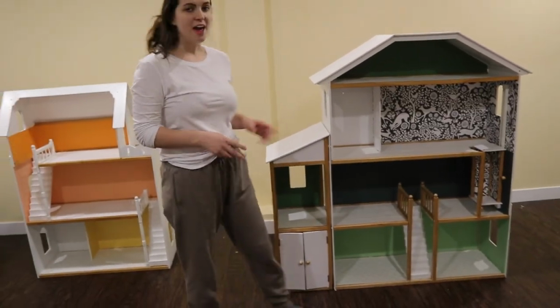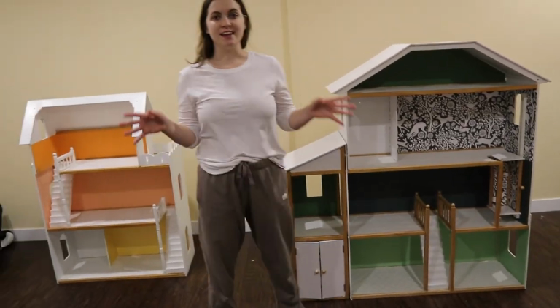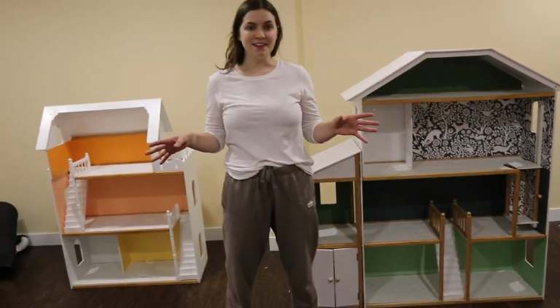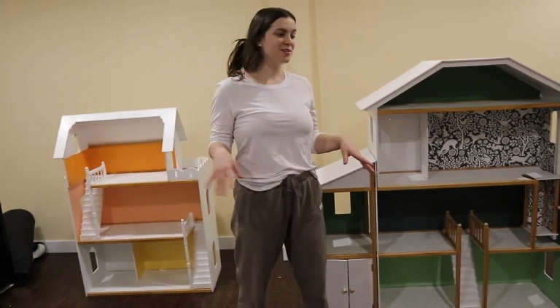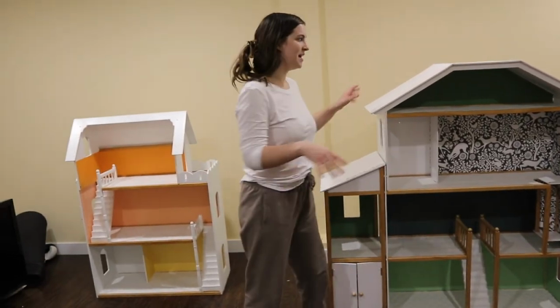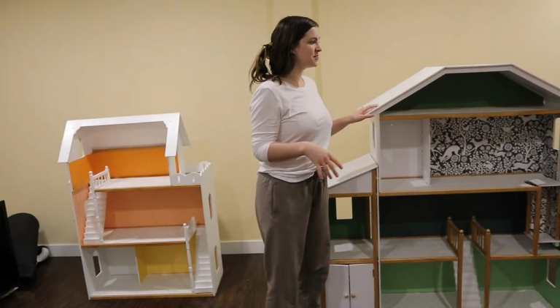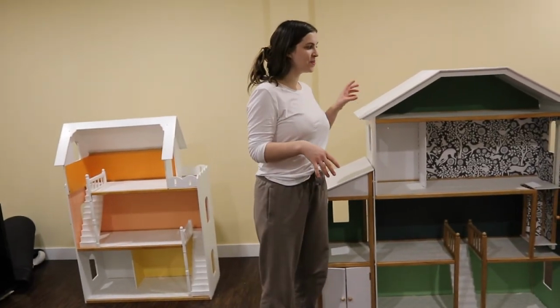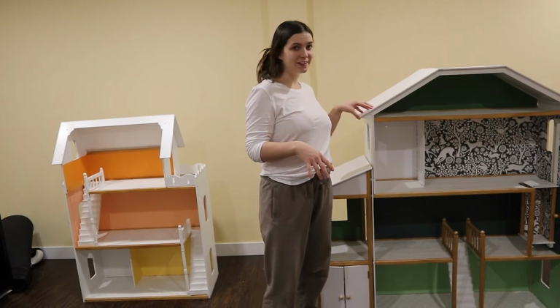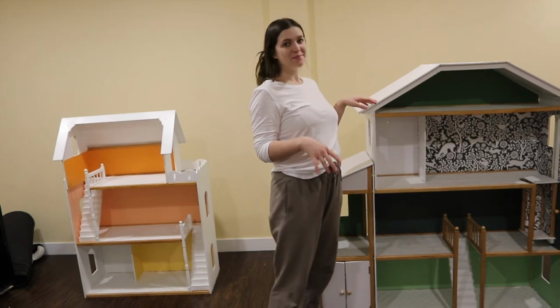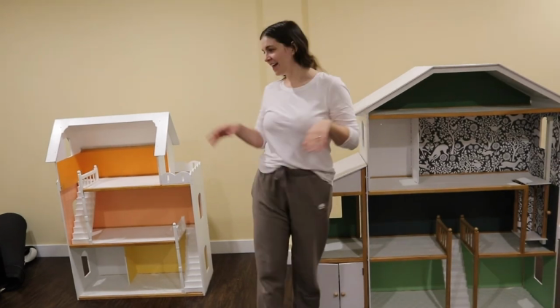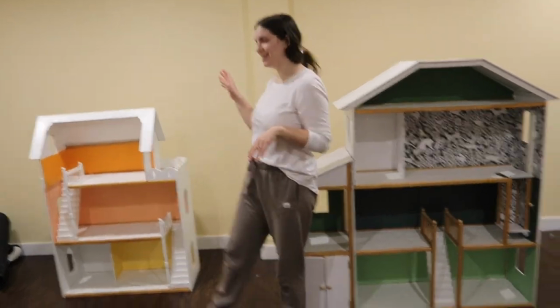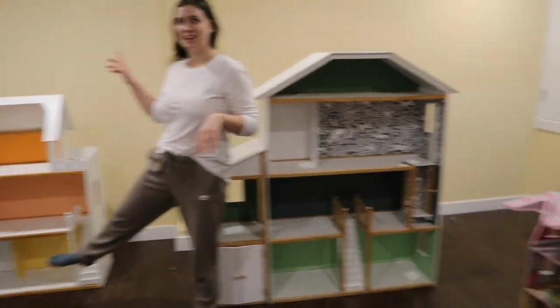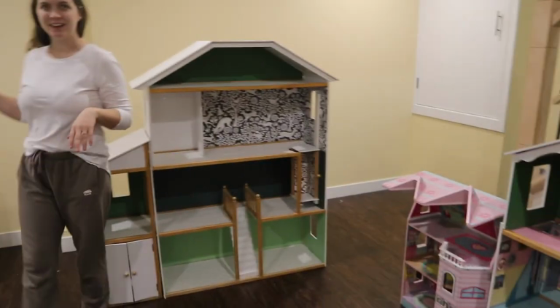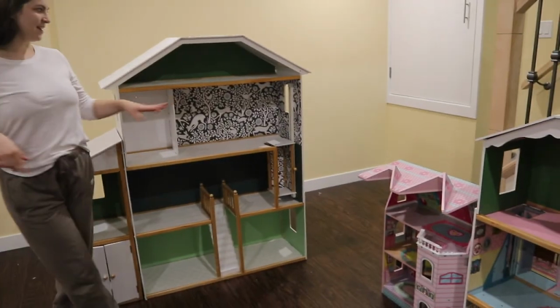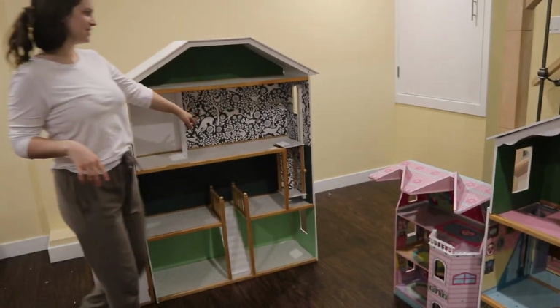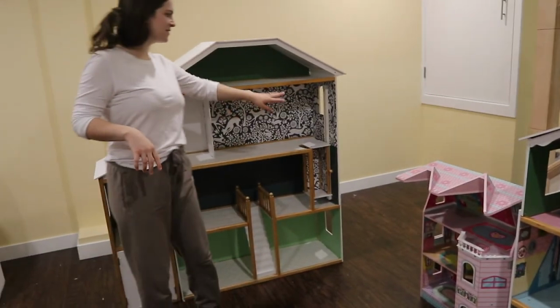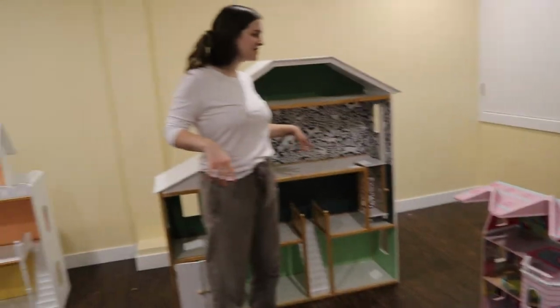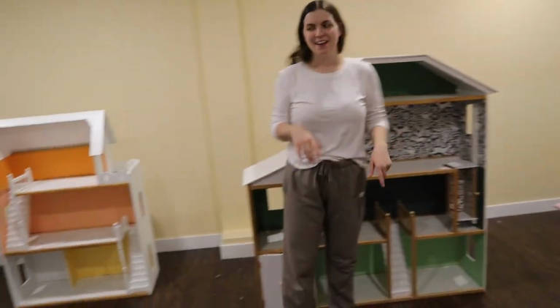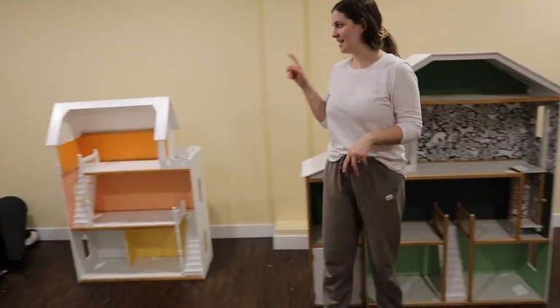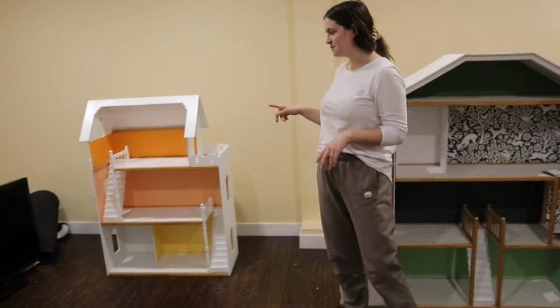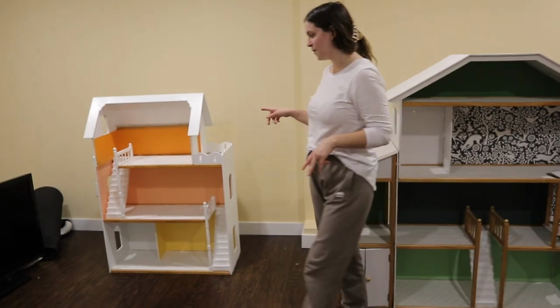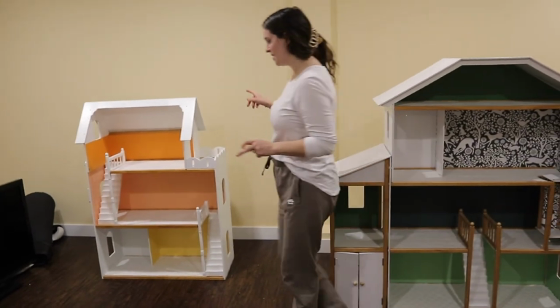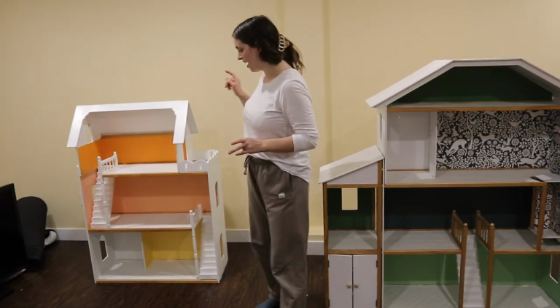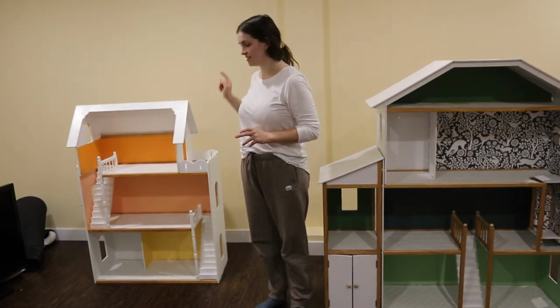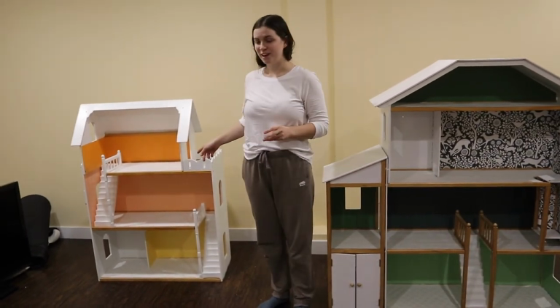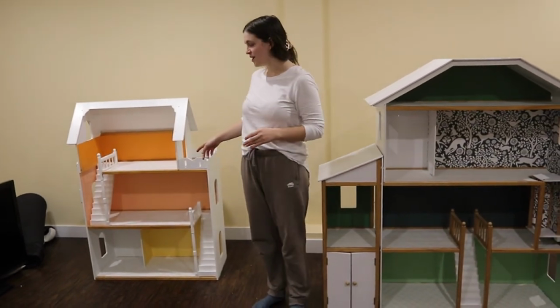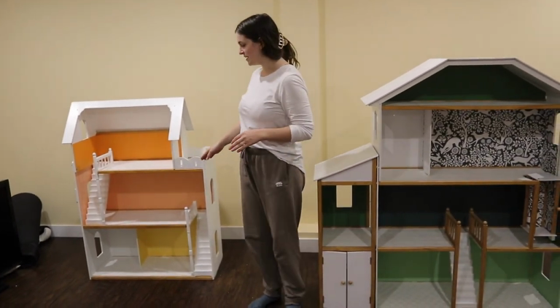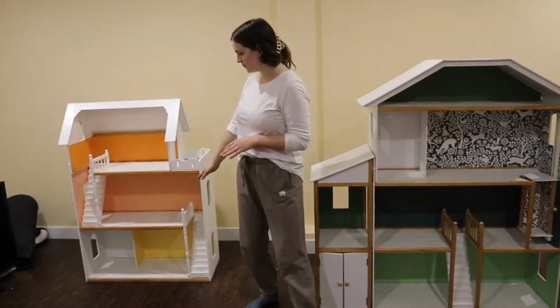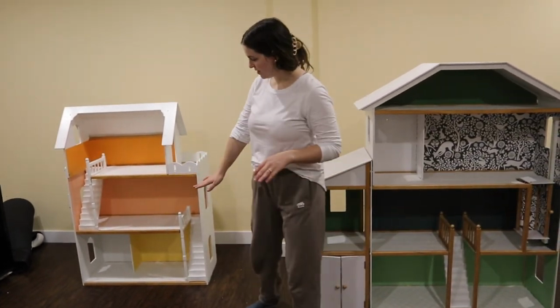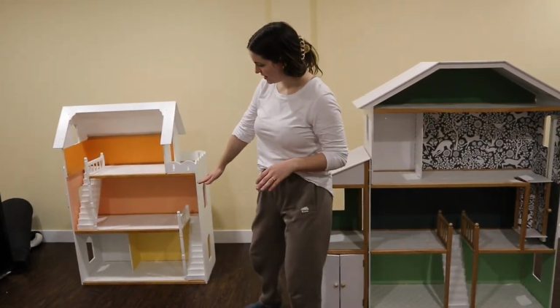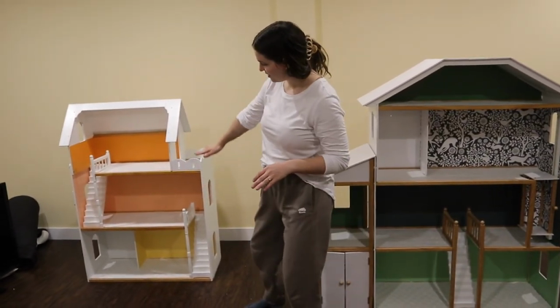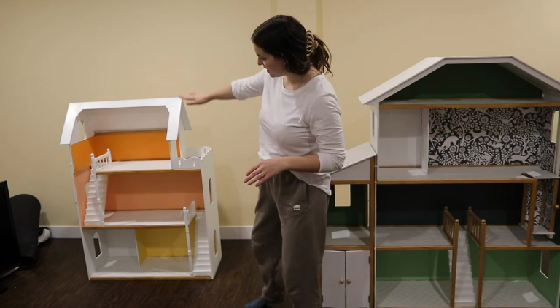I did name these — I named this one the Woodland, for the little woodland creatures in this room. And I named this one Sunrise, because like the sun is rising with all those warm colors.